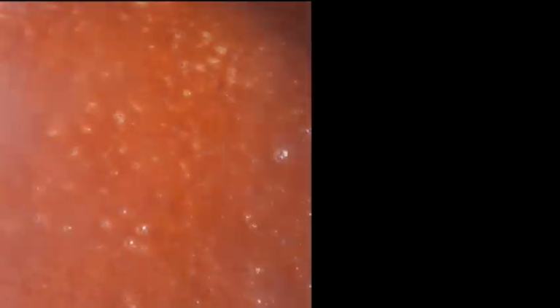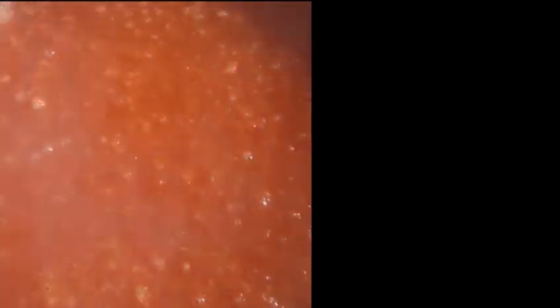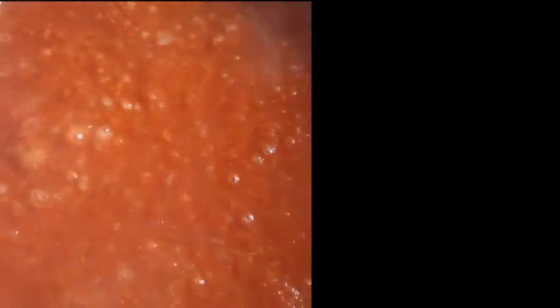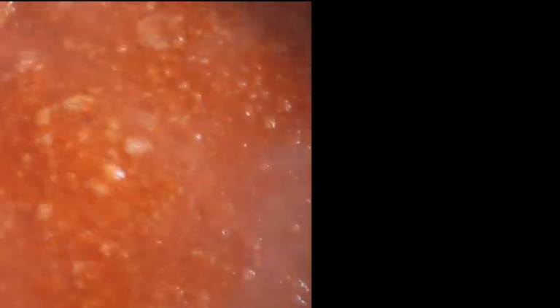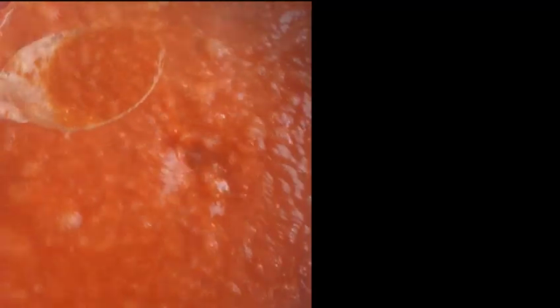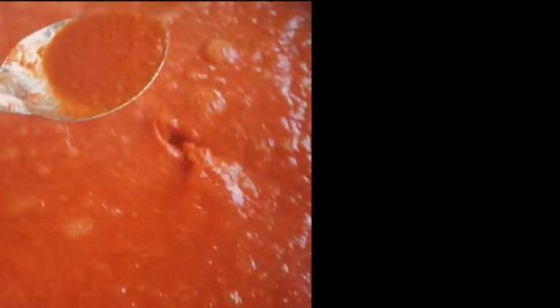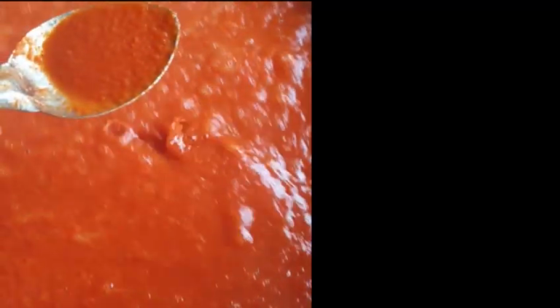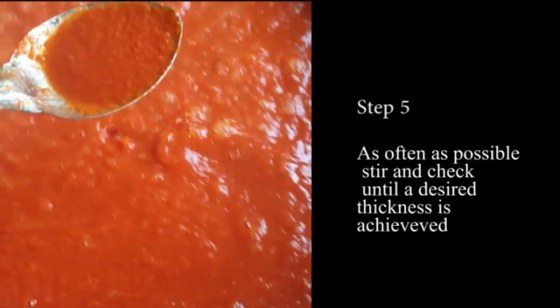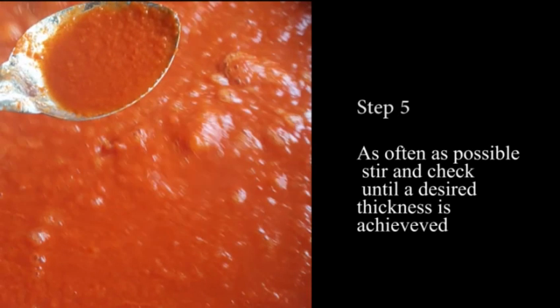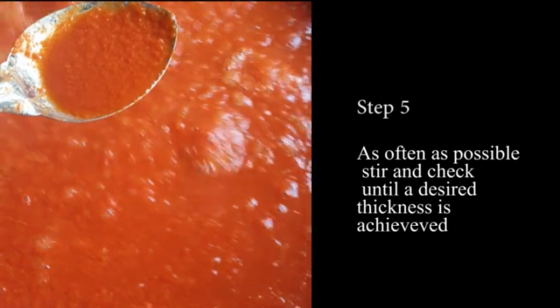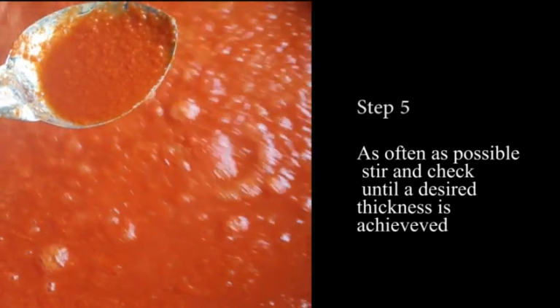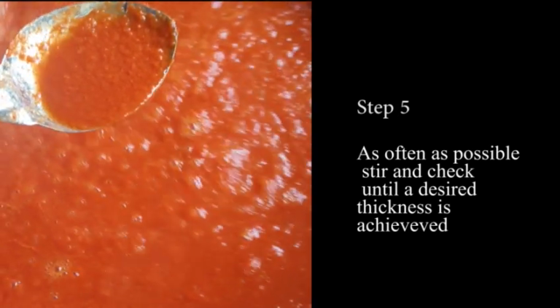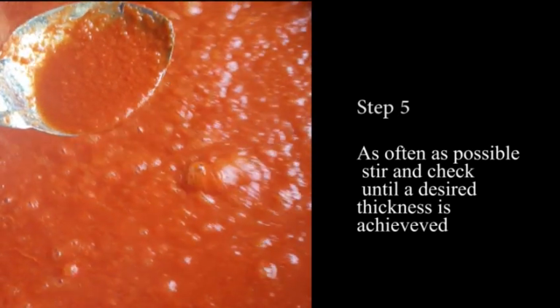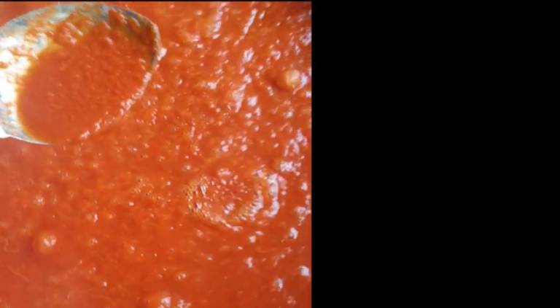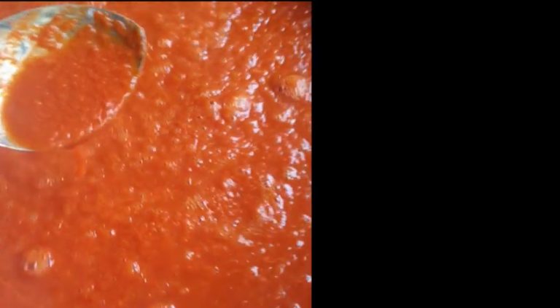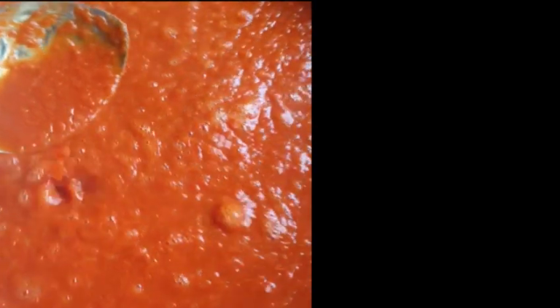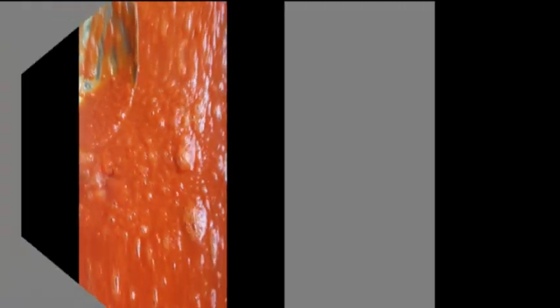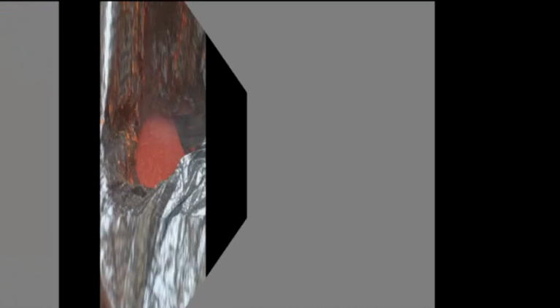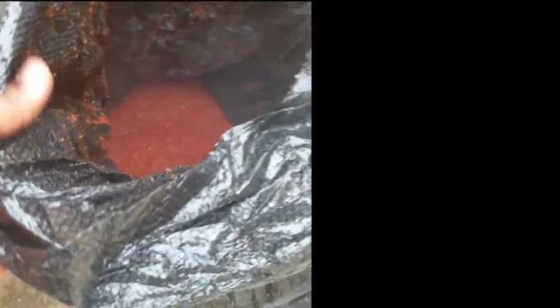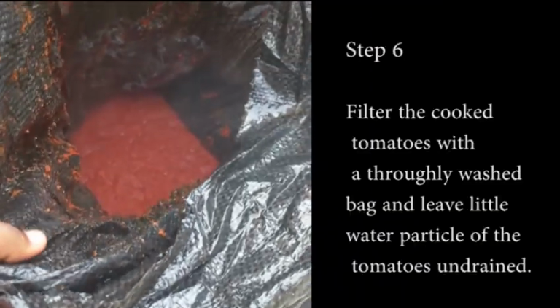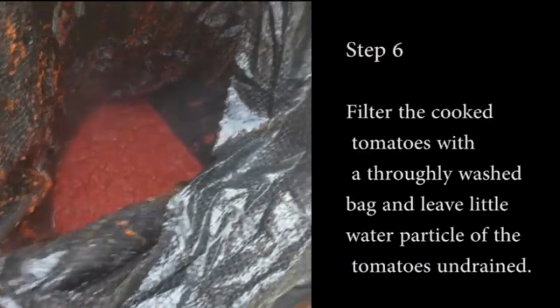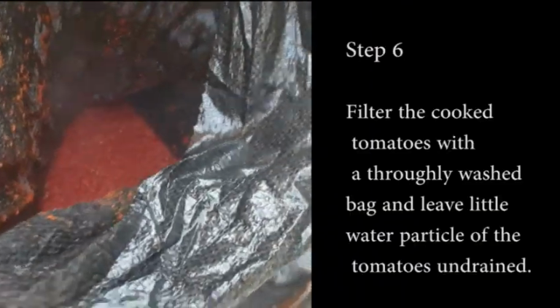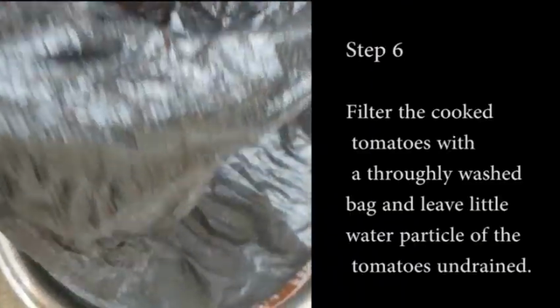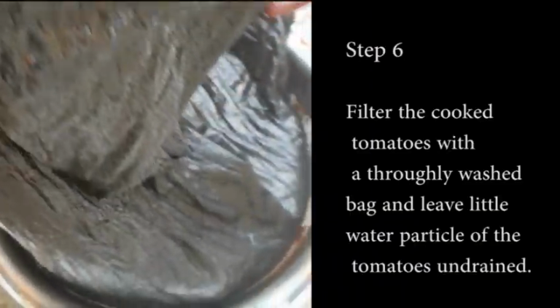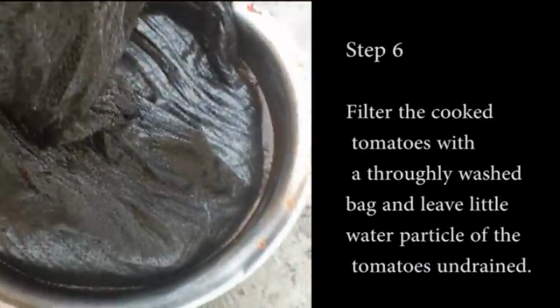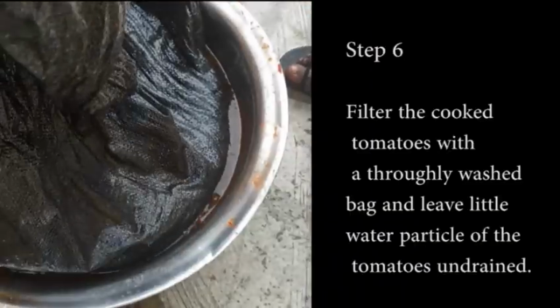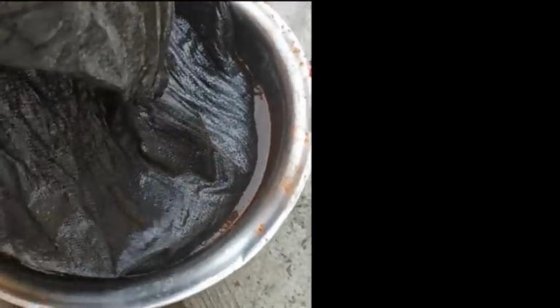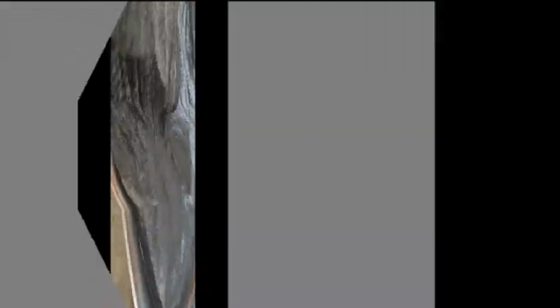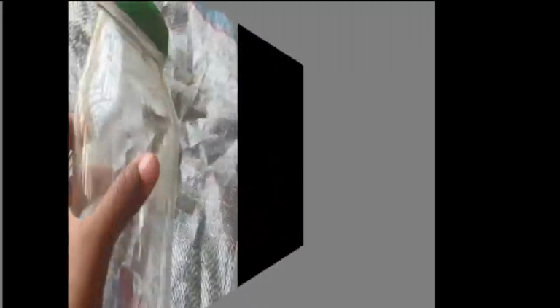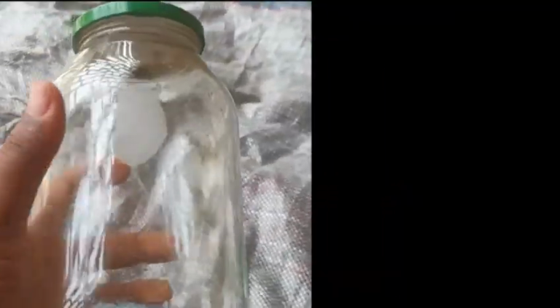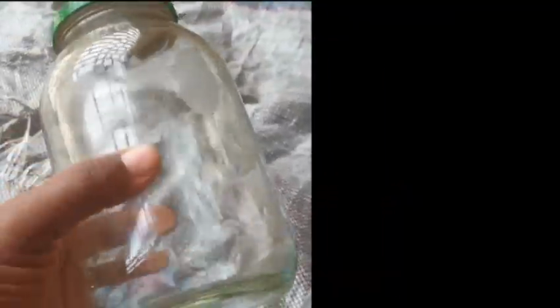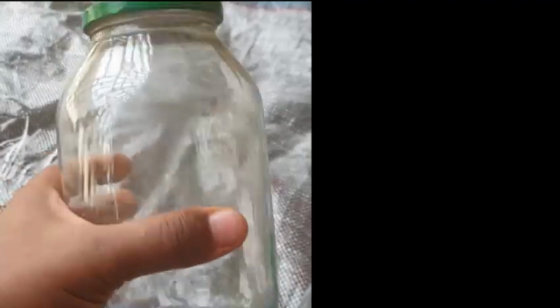Prep your pot, pour in your grinded tomatoes, and allow to boil for like 30 to 40 minutes. Stir thoroughly, and when it's thick enough it's time for you to drain.